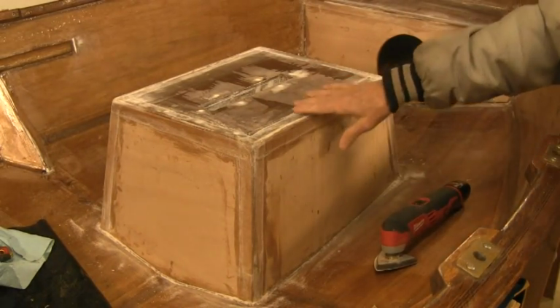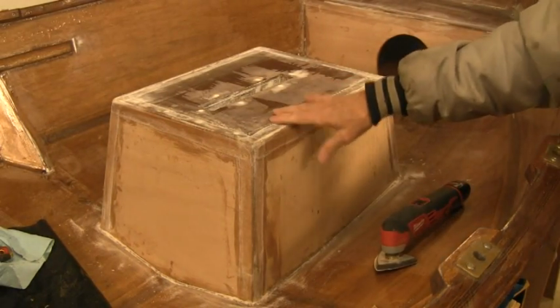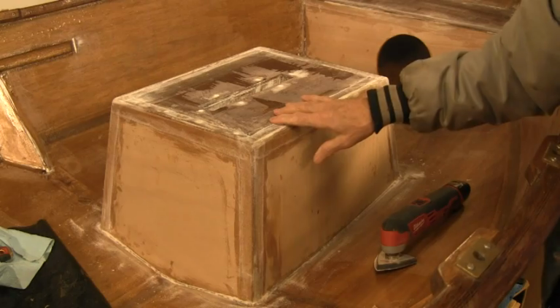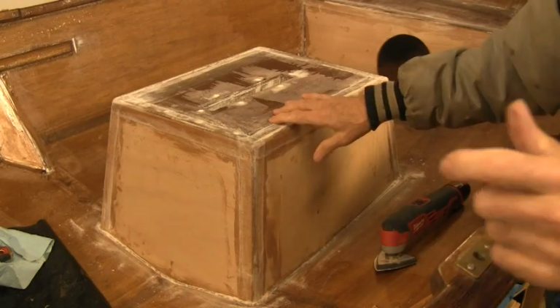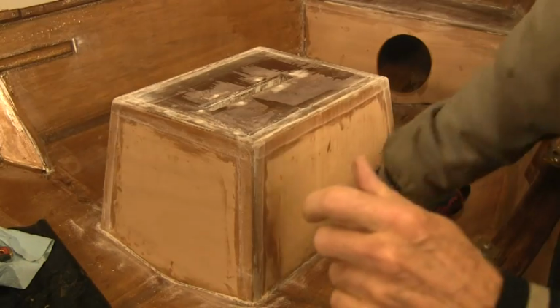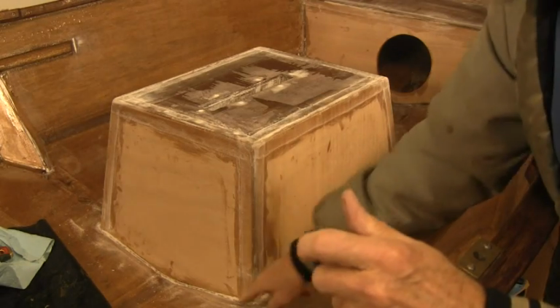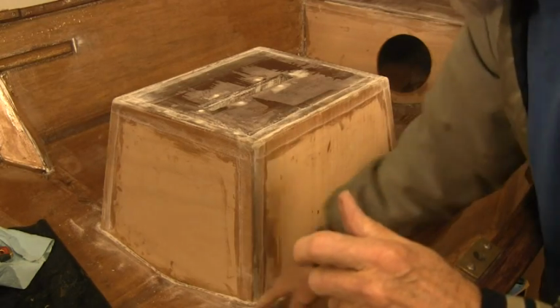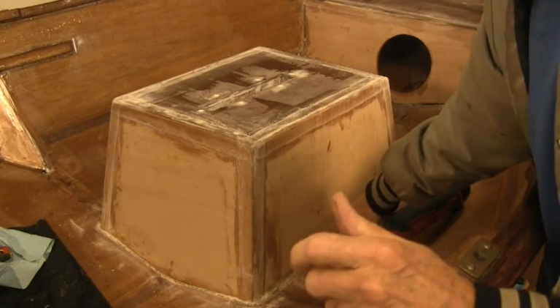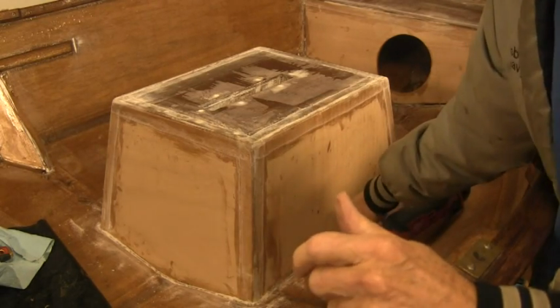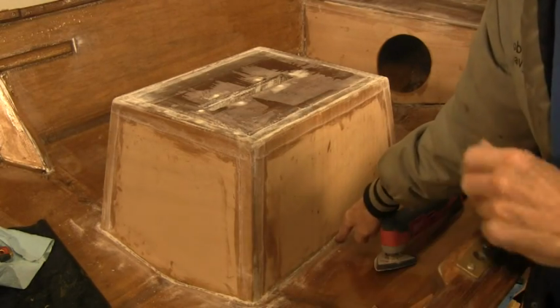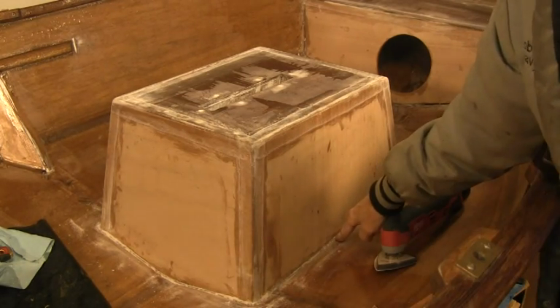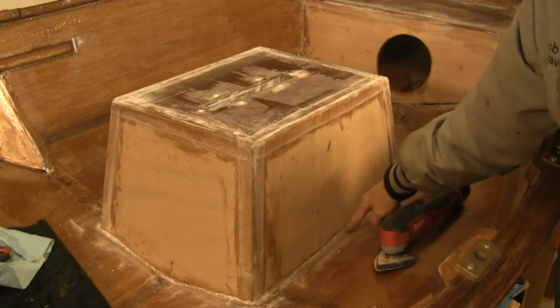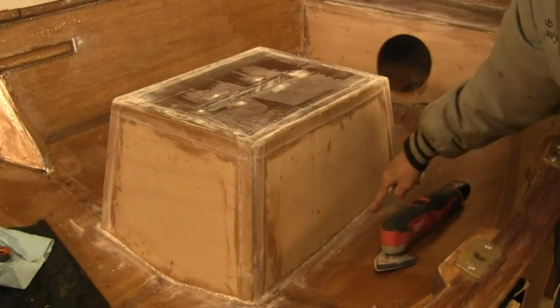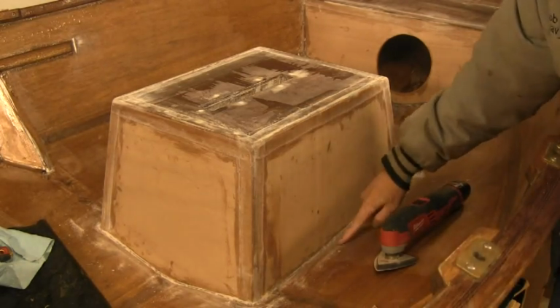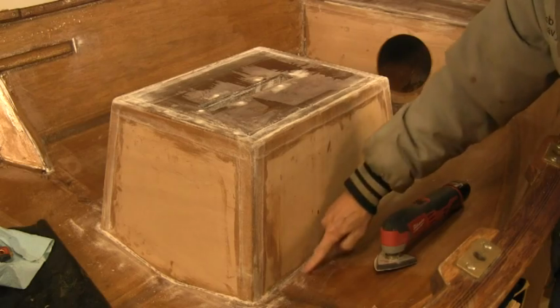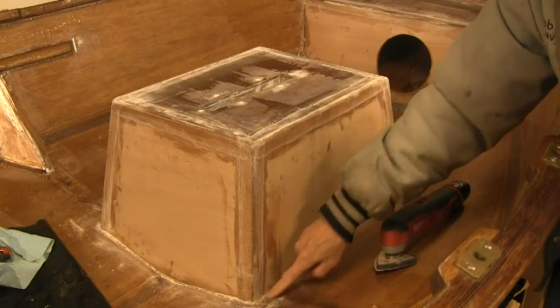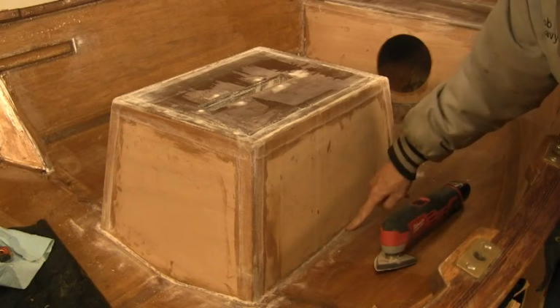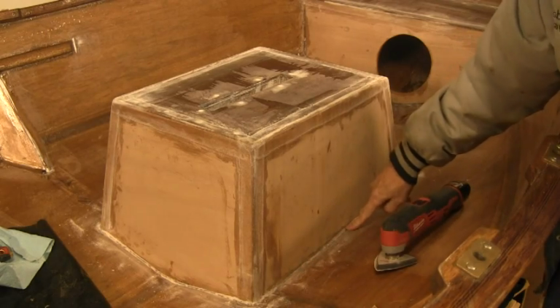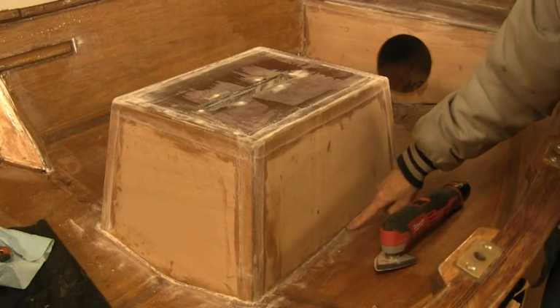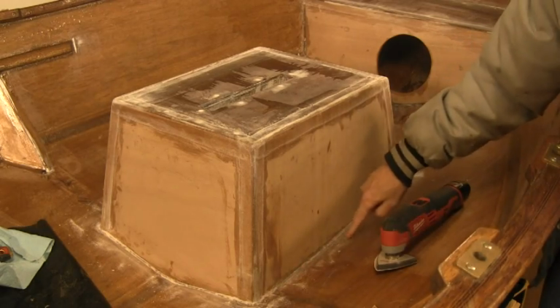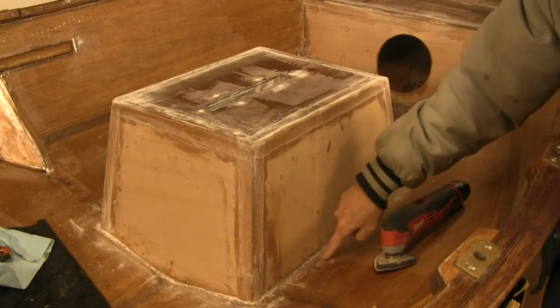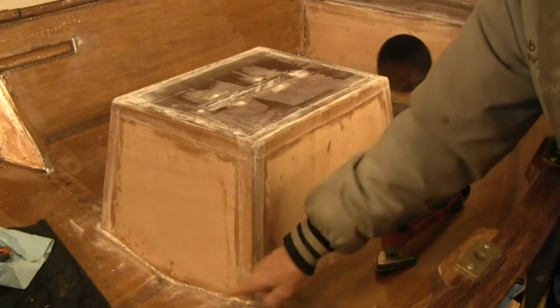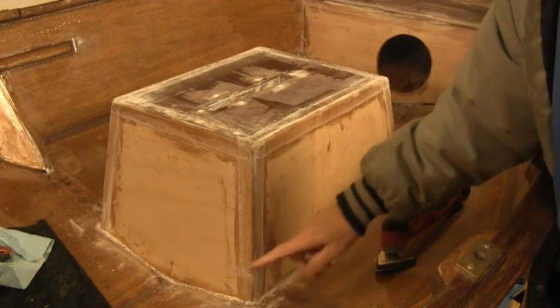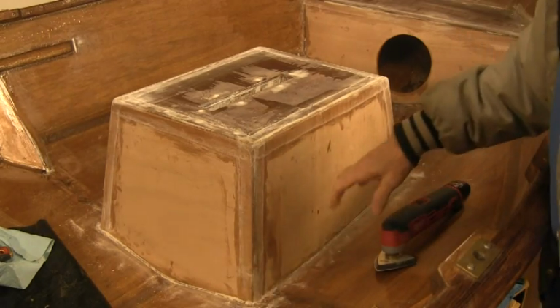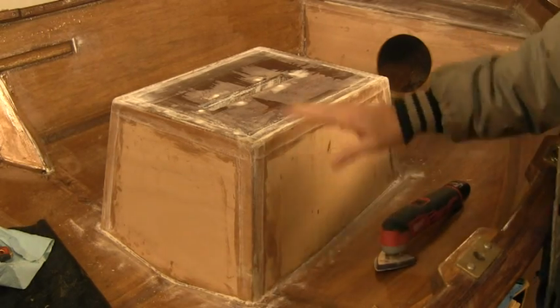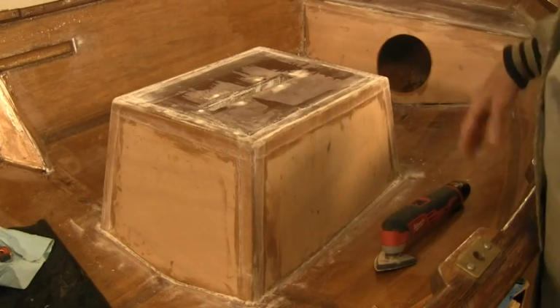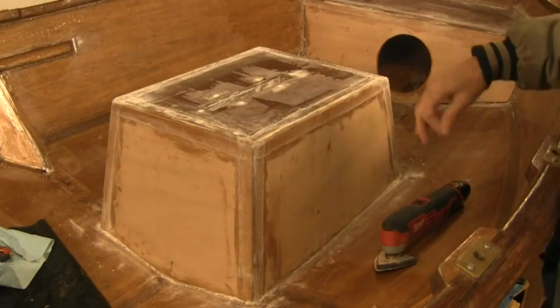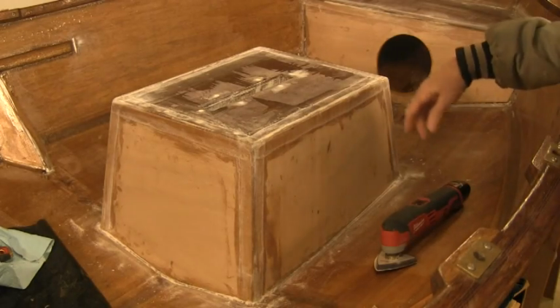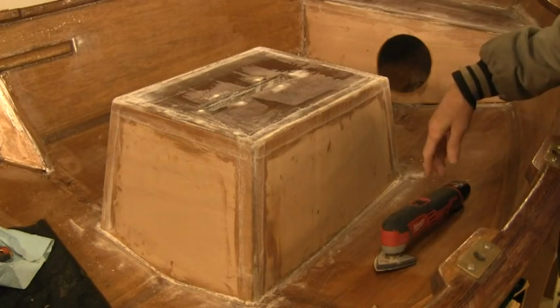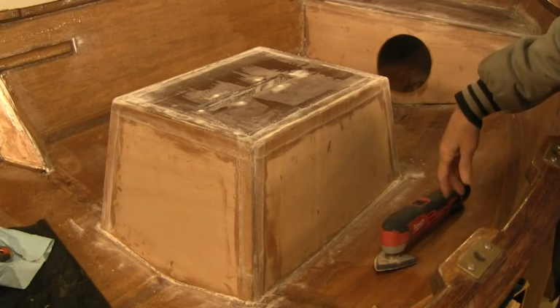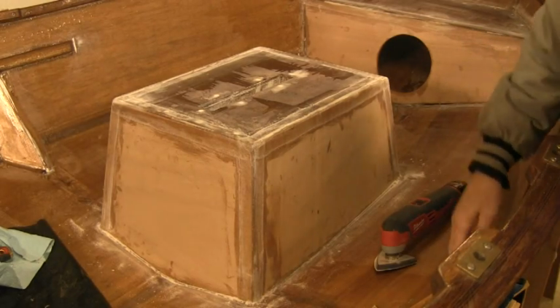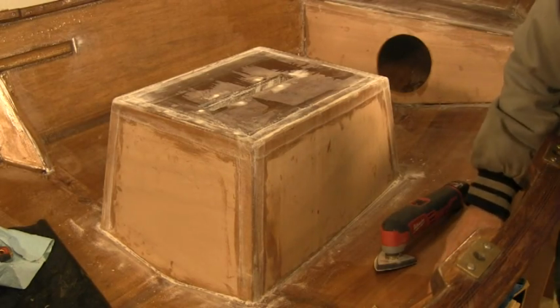Now that I got all the selvage done, I want to do around the perimeter of the hull down in here so I can get that ready for filleting. So that'll be the next thing. Let me go ahead and vacuum everything down. We'll come back and start doing some filleting.